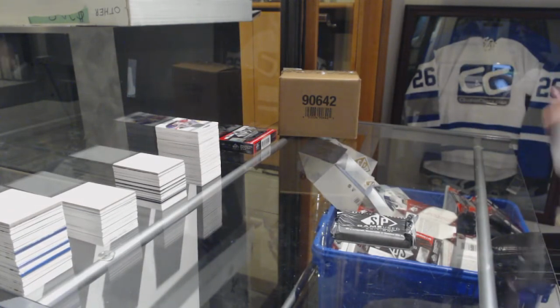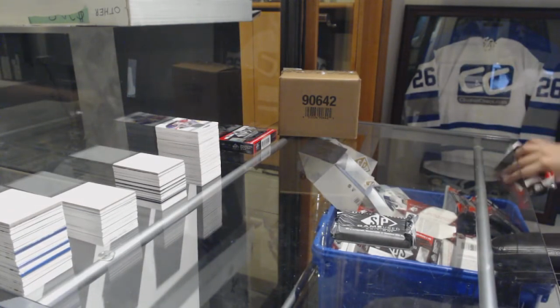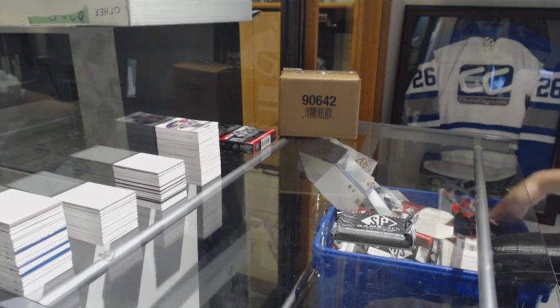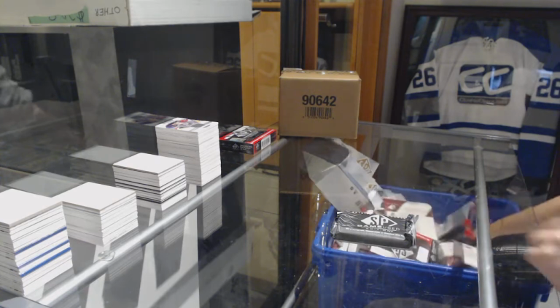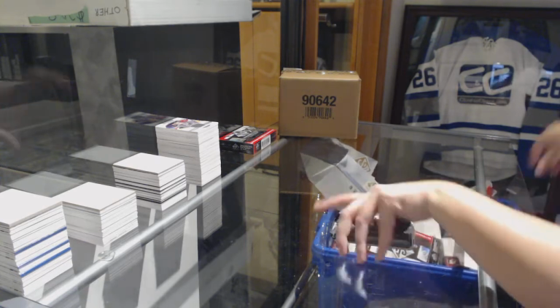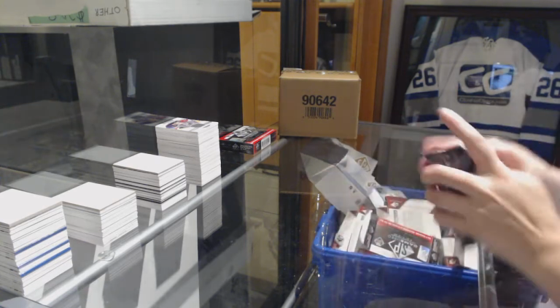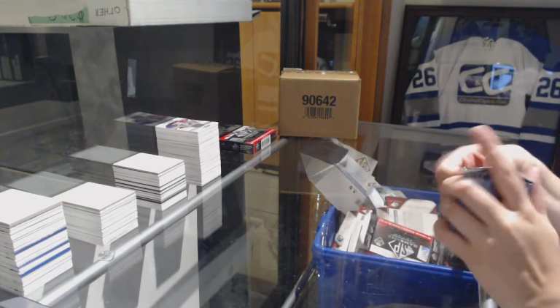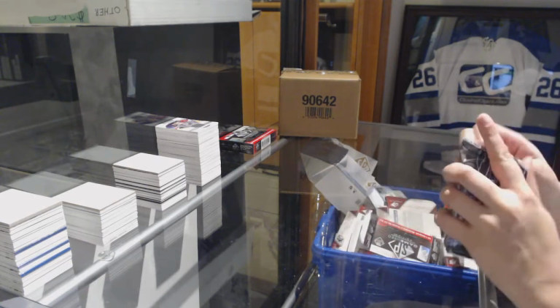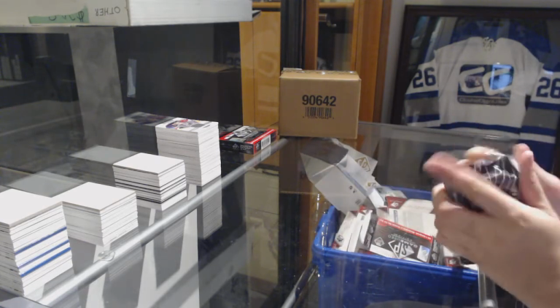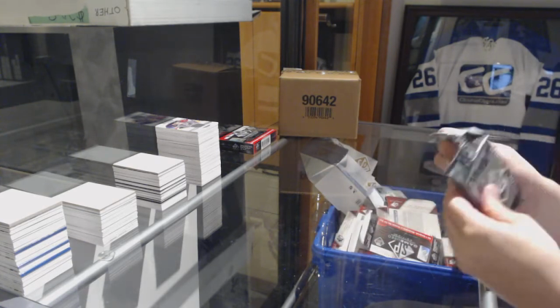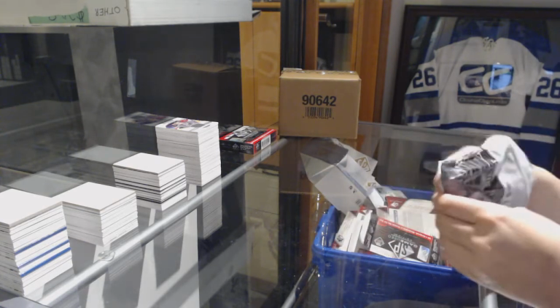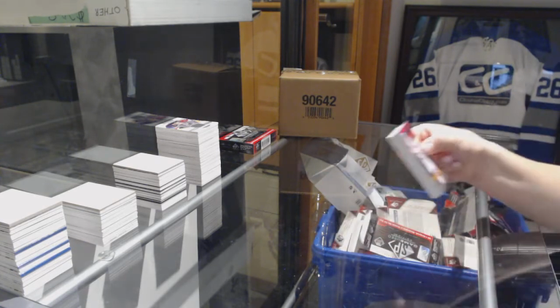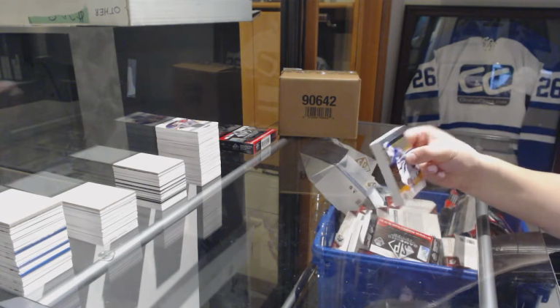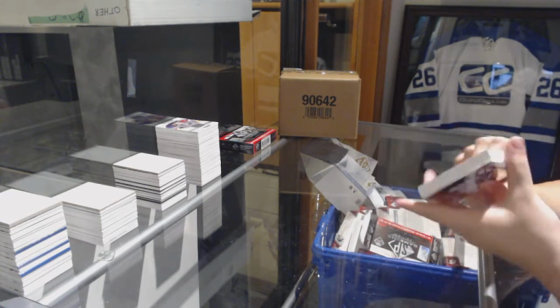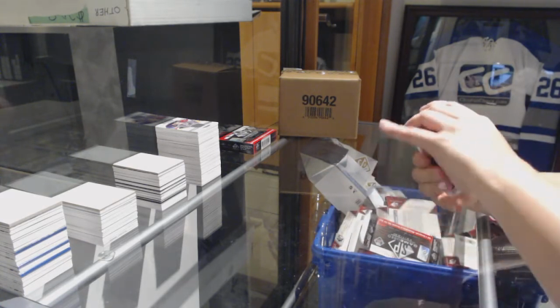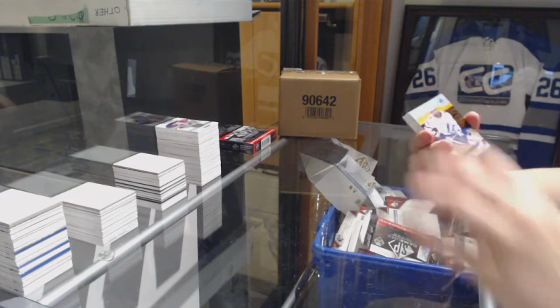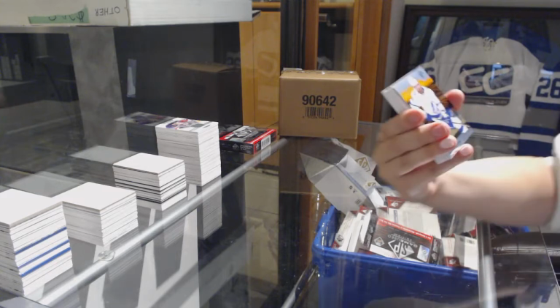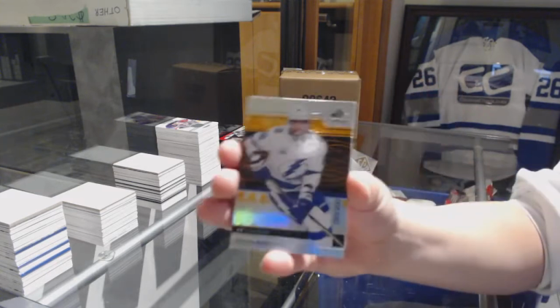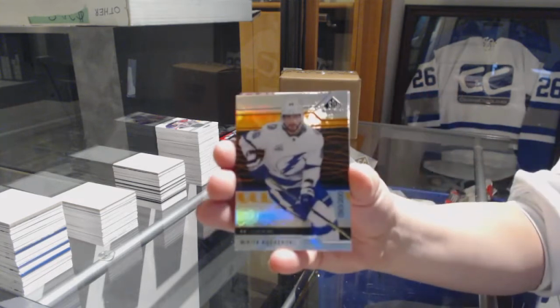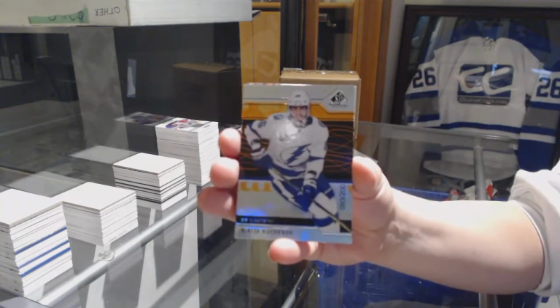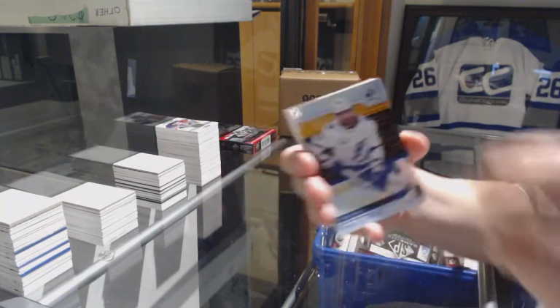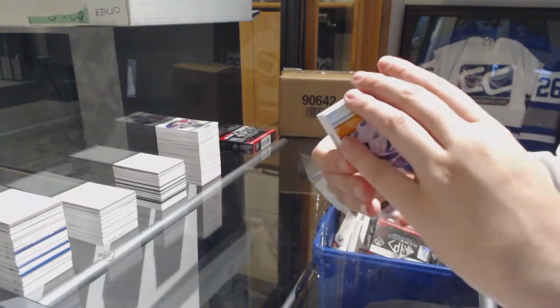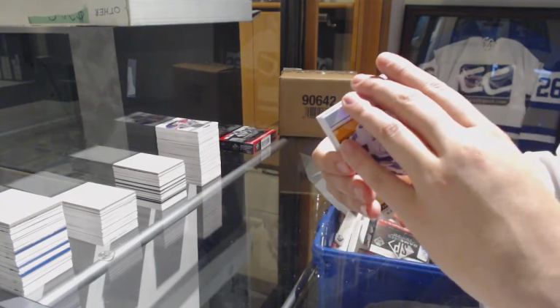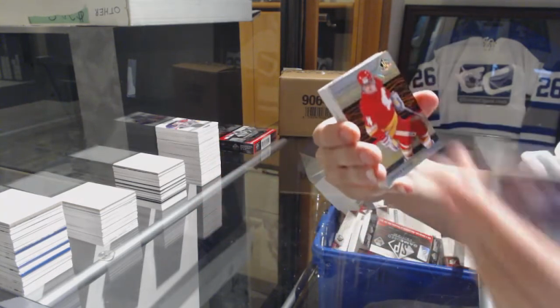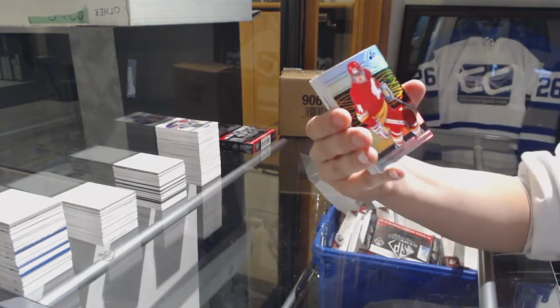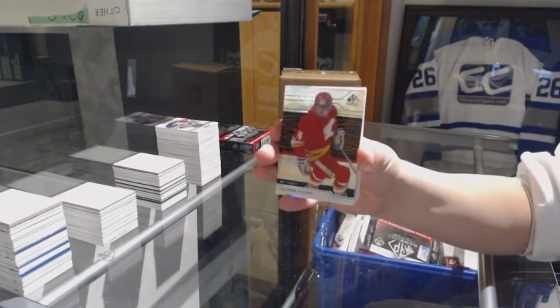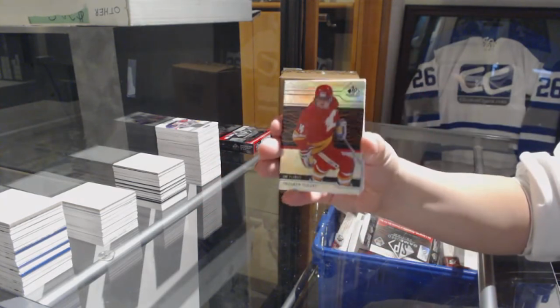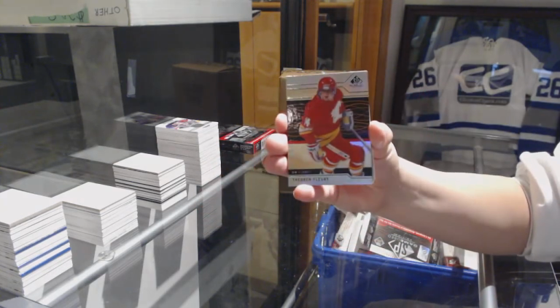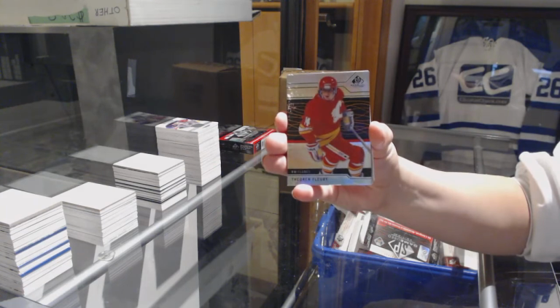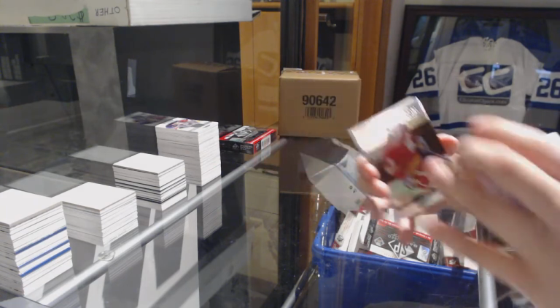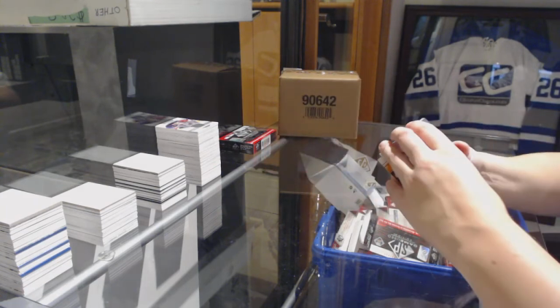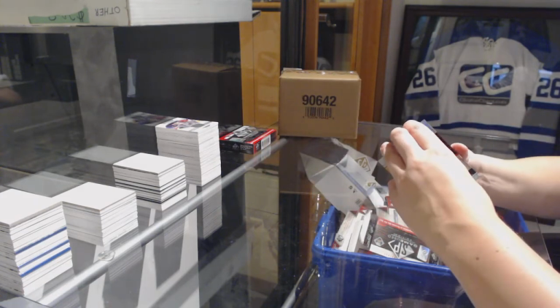Congrats, X-Tree — that was a pretty good draft for you. We've got an orange number to 200 for the Lightning, Nikita Kucherov. Orange number to 204 for the Flames, Sven Andrighetto.